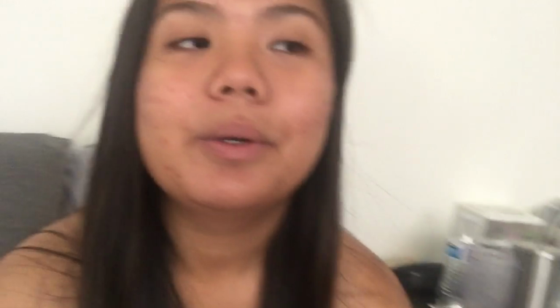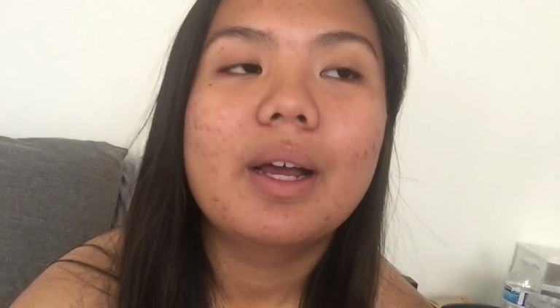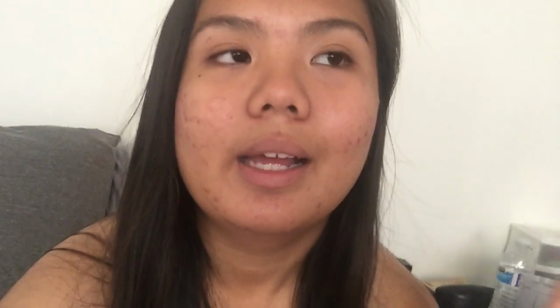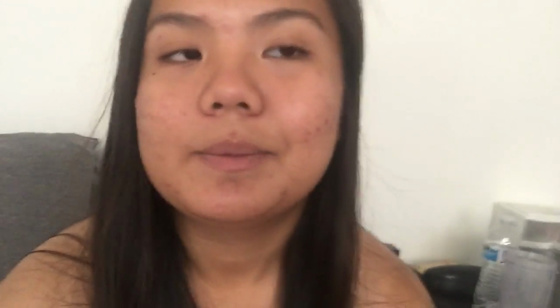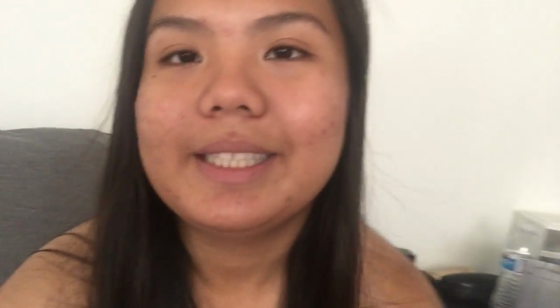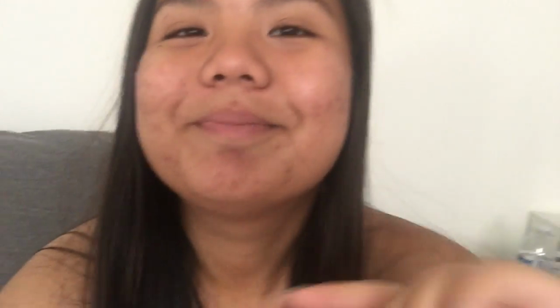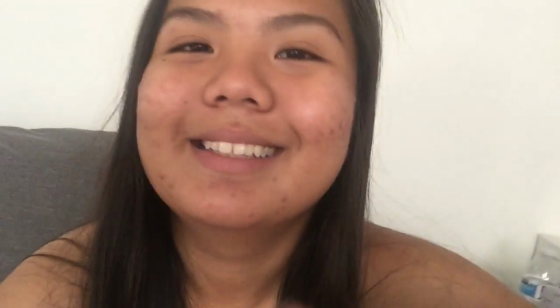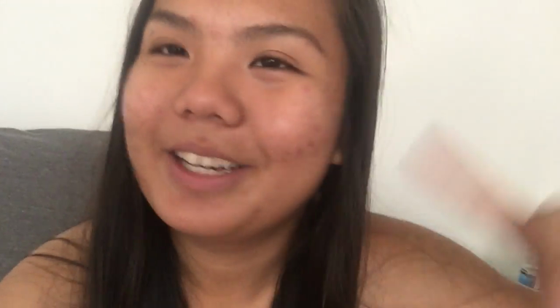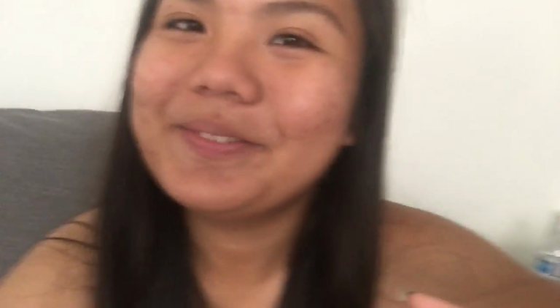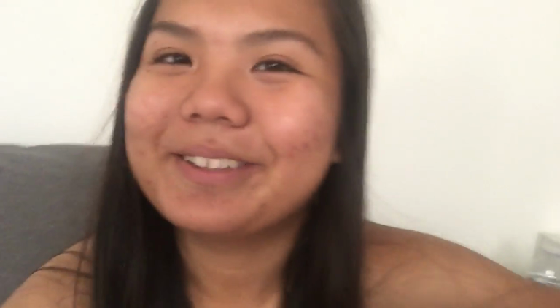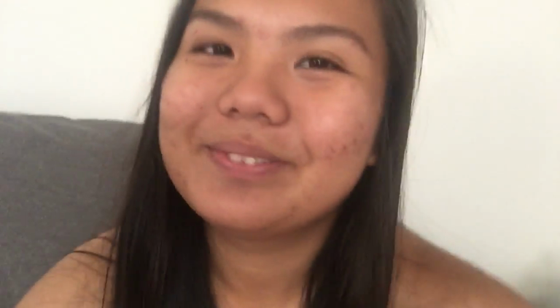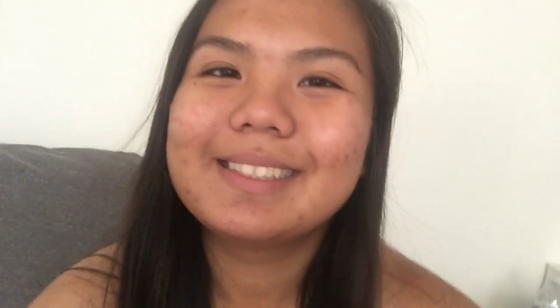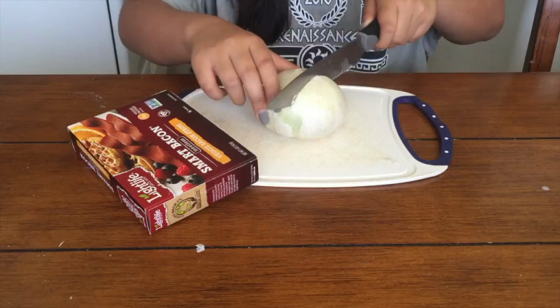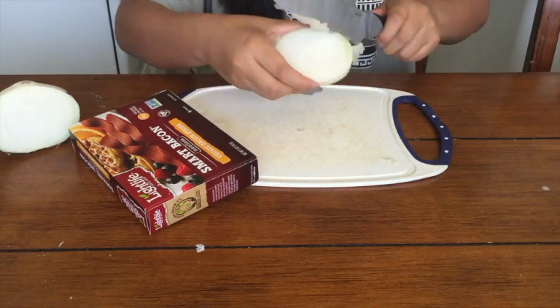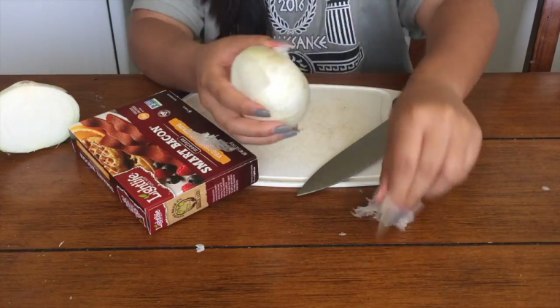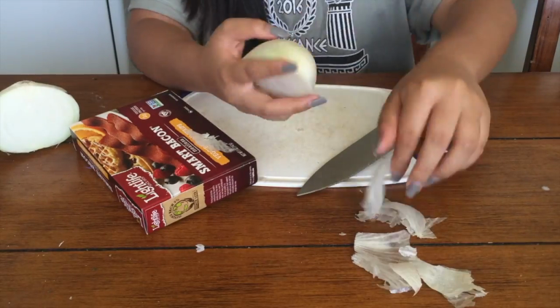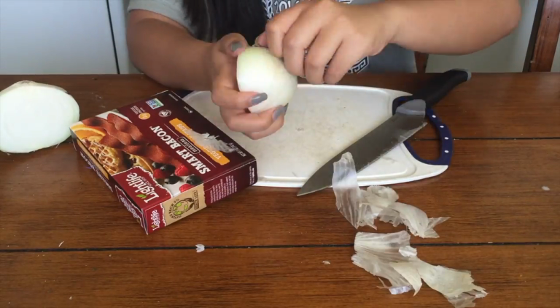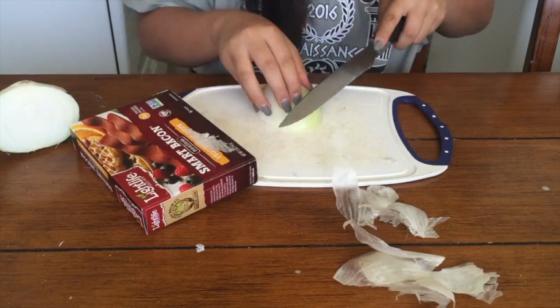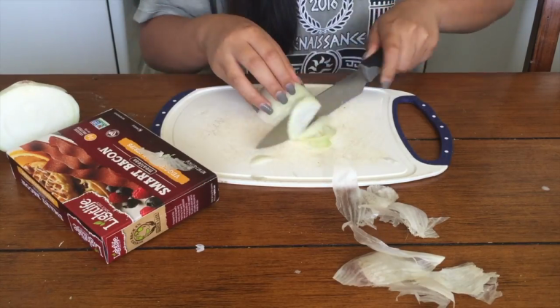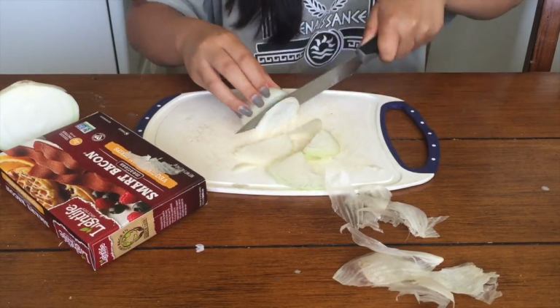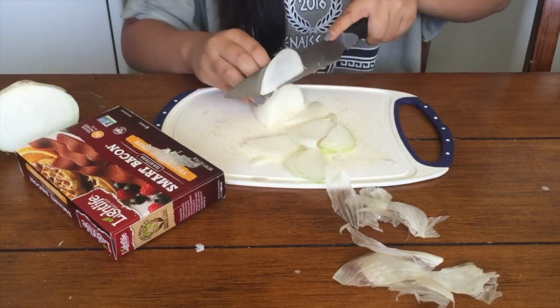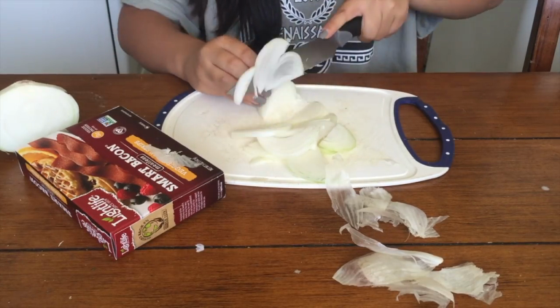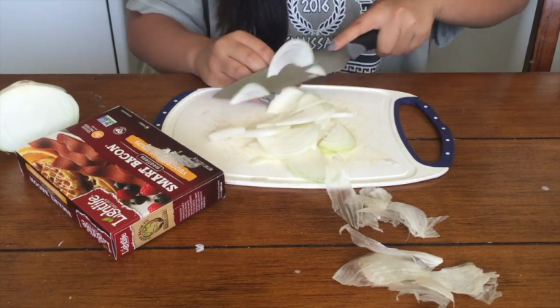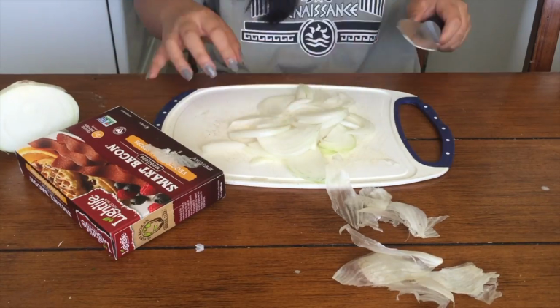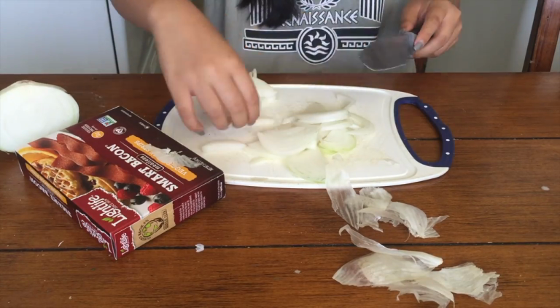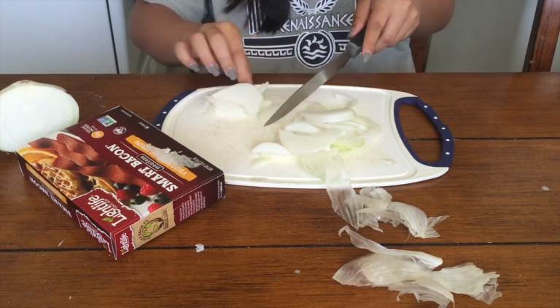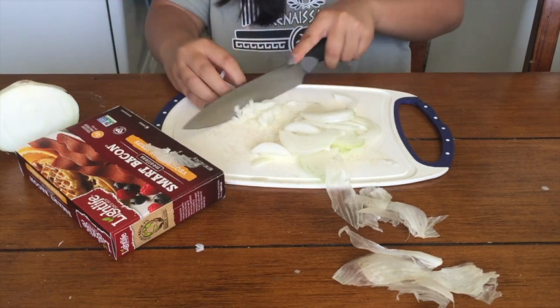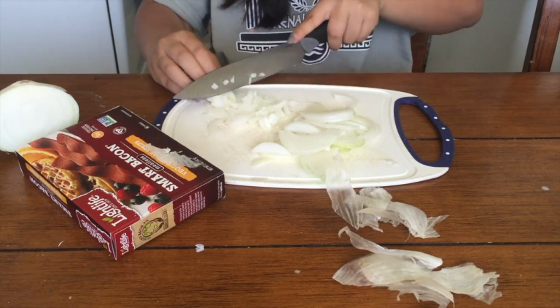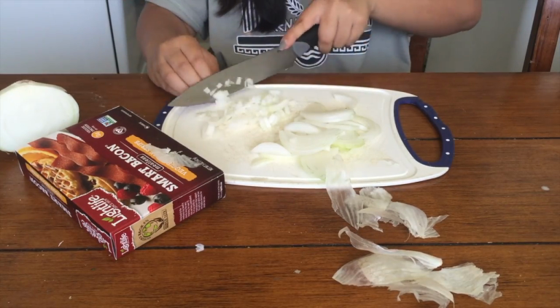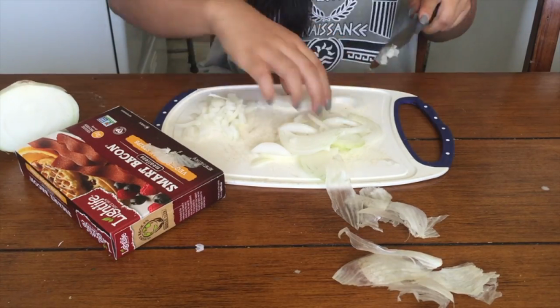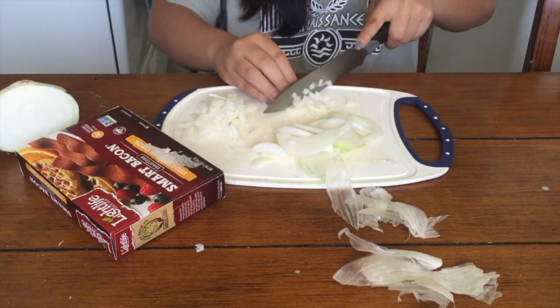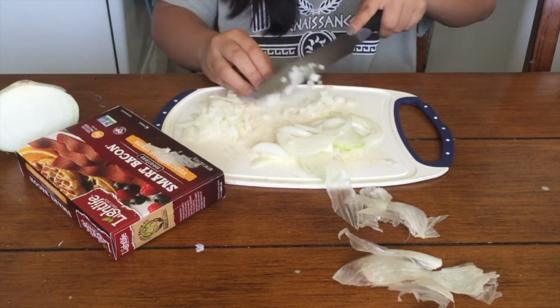So I'll stop talking and let's get on with the video. The original recipe that's not vegan will be linked in the description box.